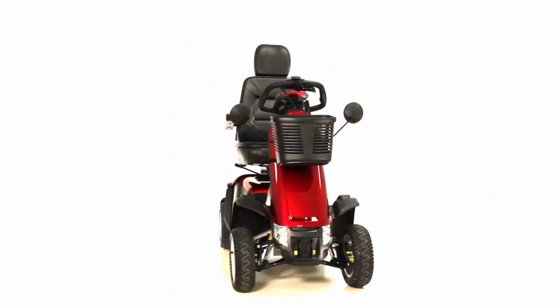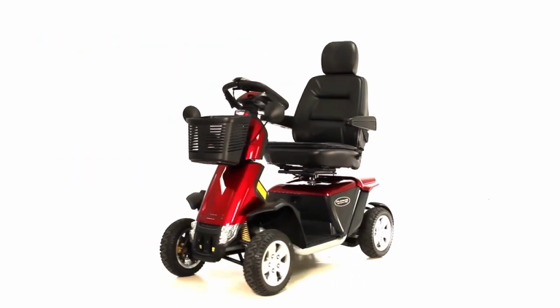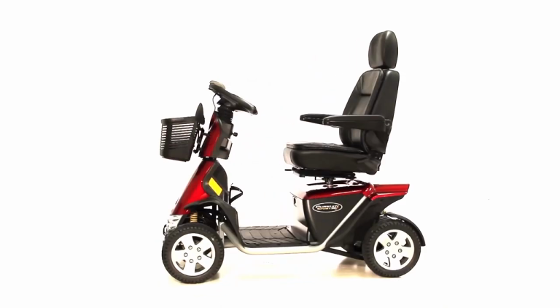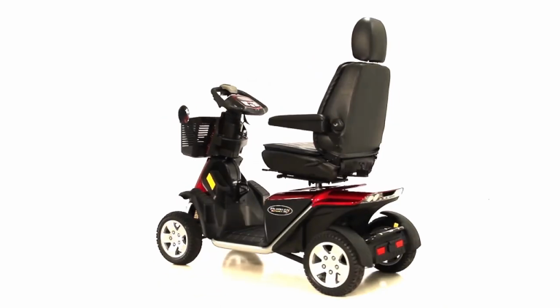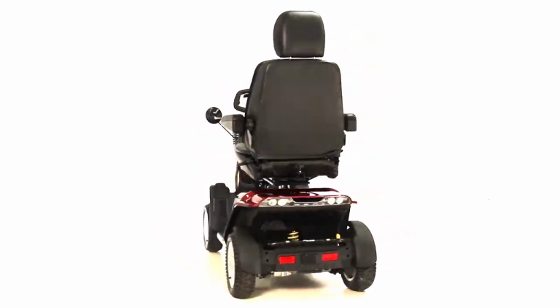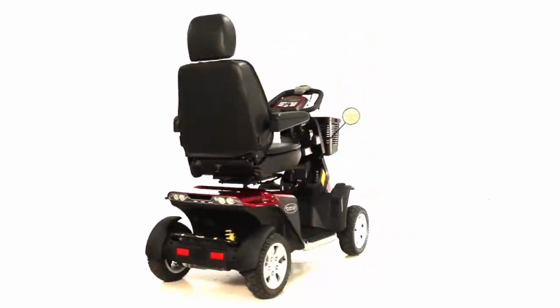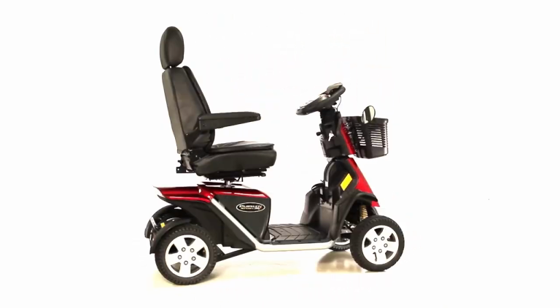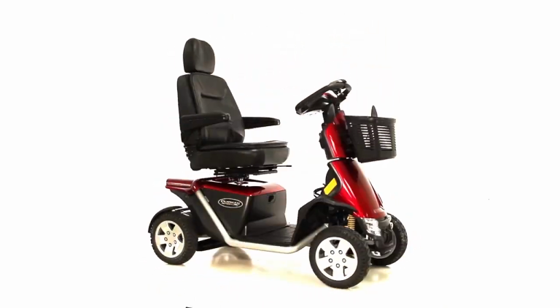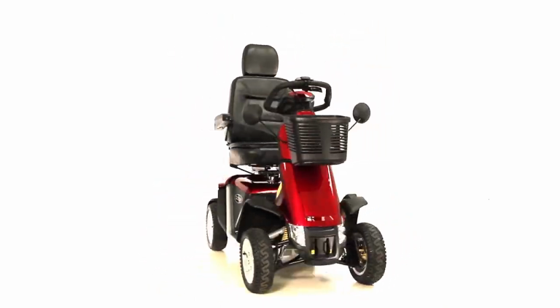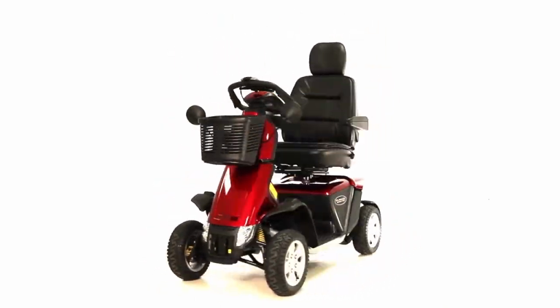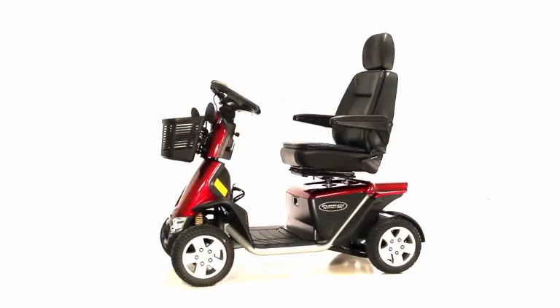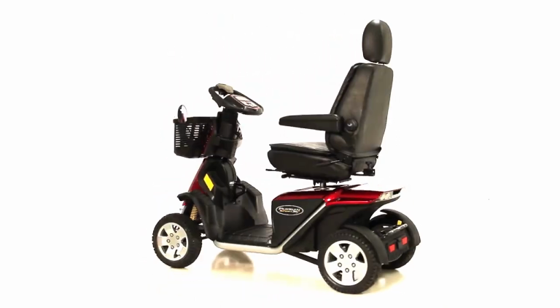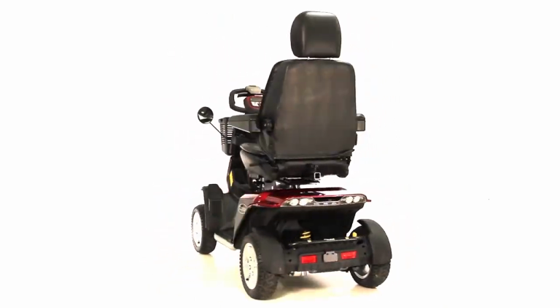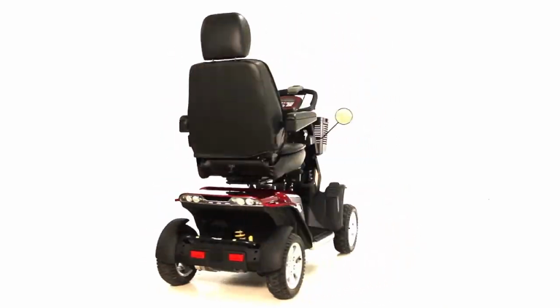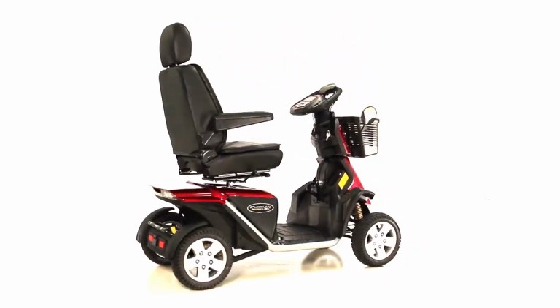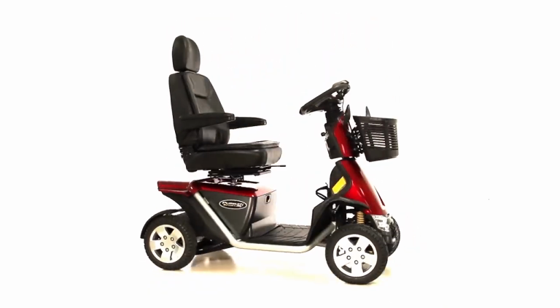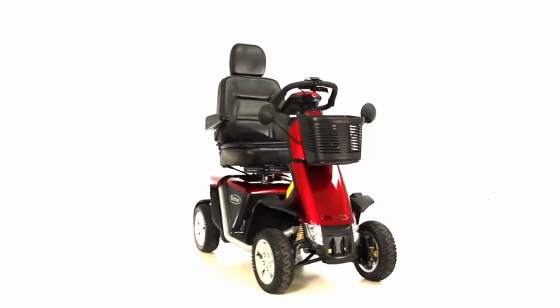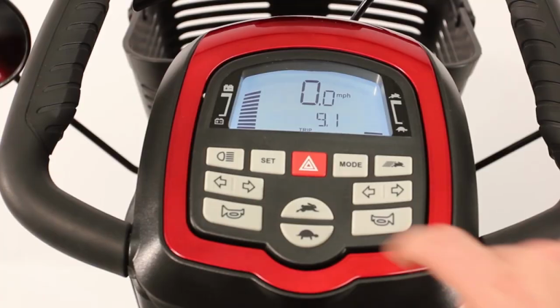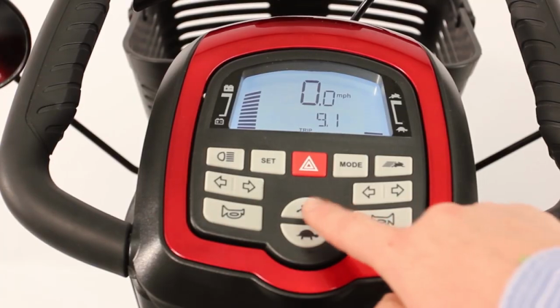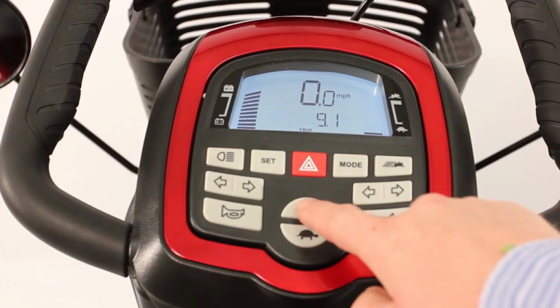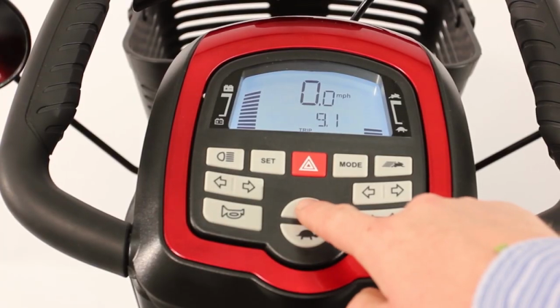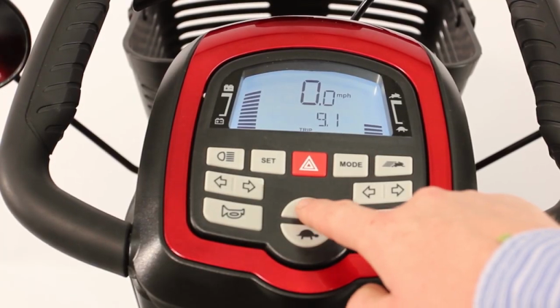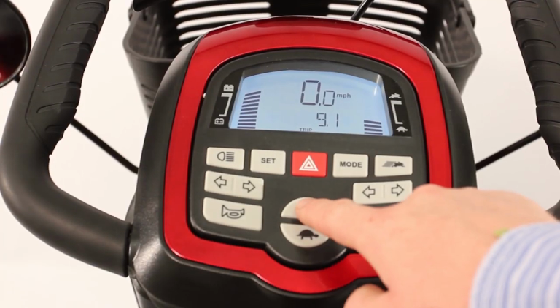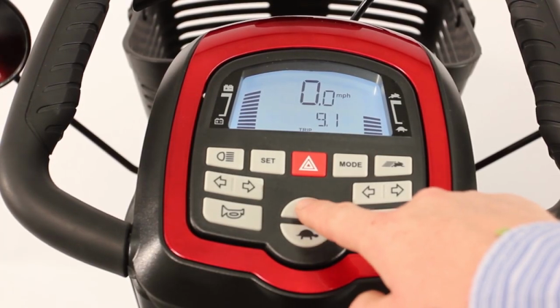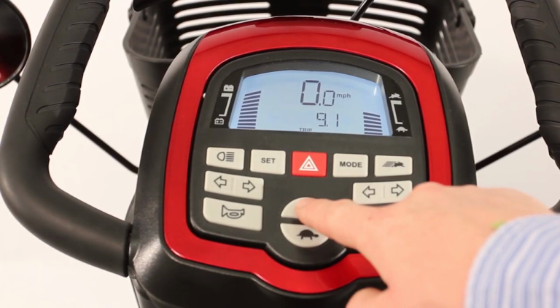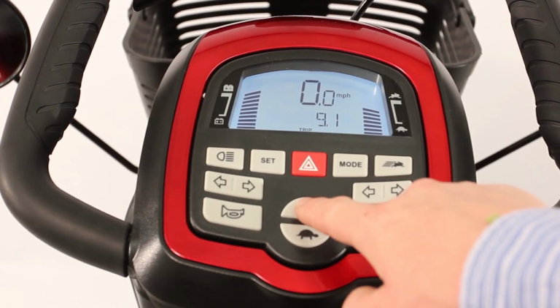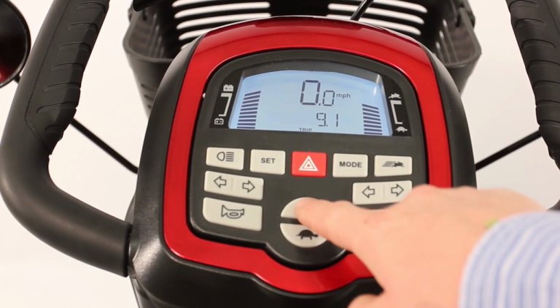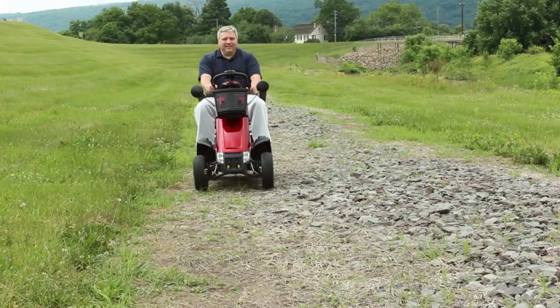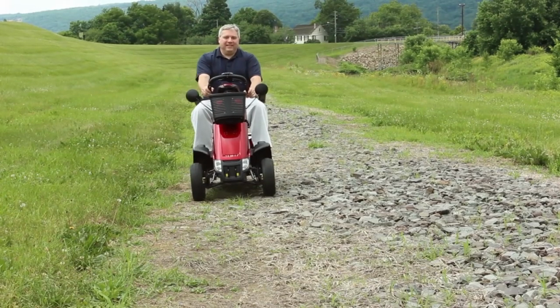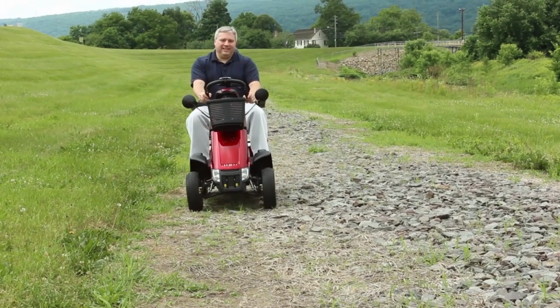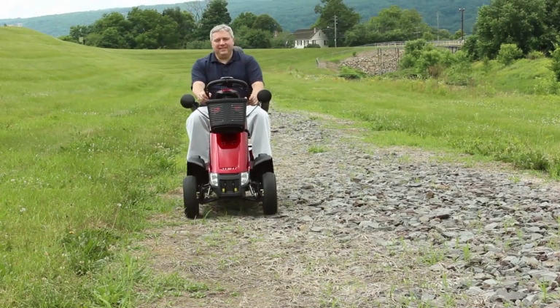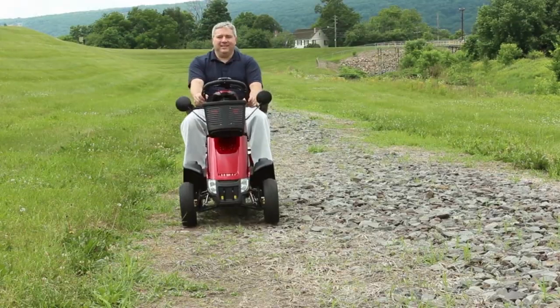The Pursuit Sport 36 Volt features sleek, aggressive style and a wealth of standard luxury touches. It comes with a full steering wheel with integrated digital LED display, allowing for ease of operation.